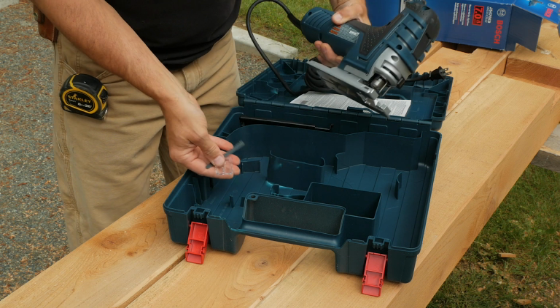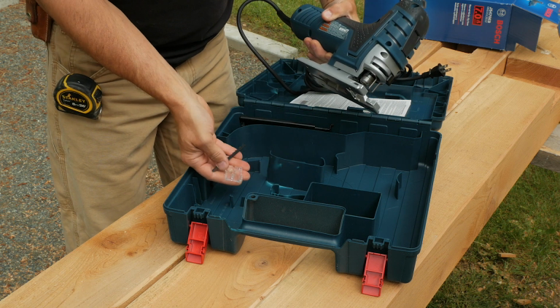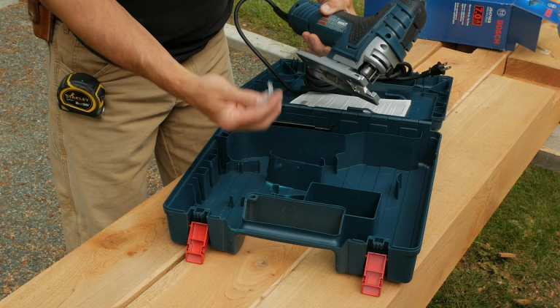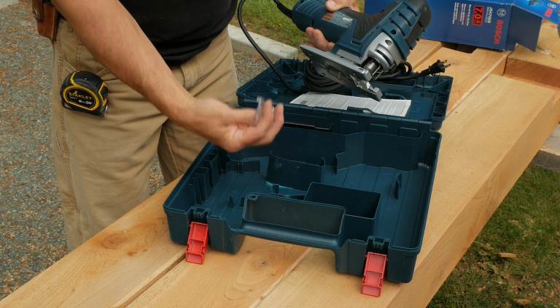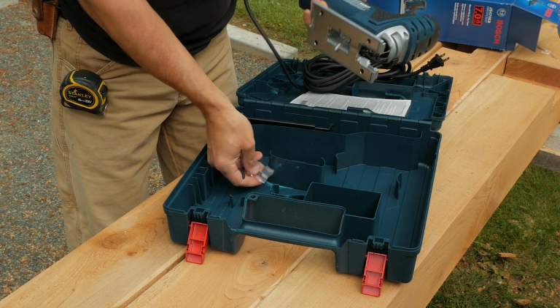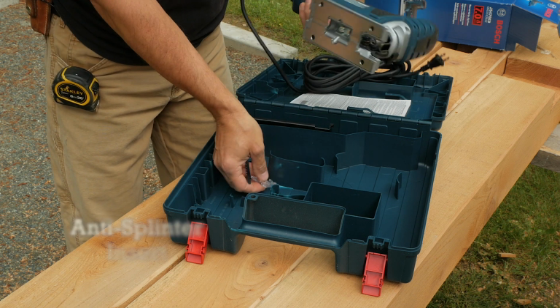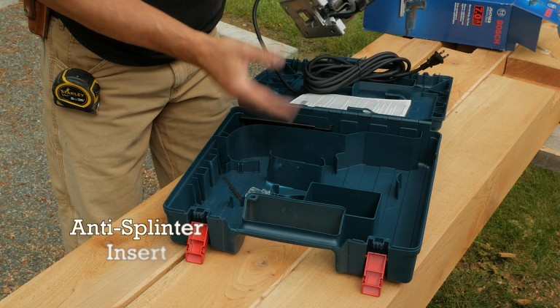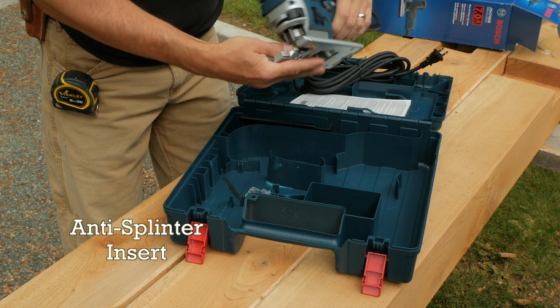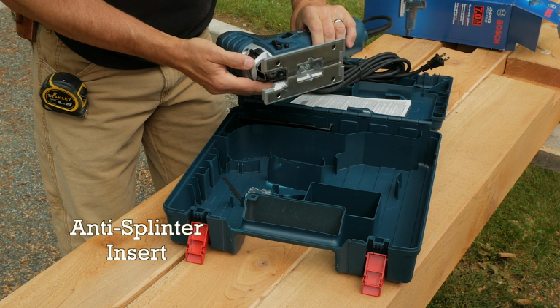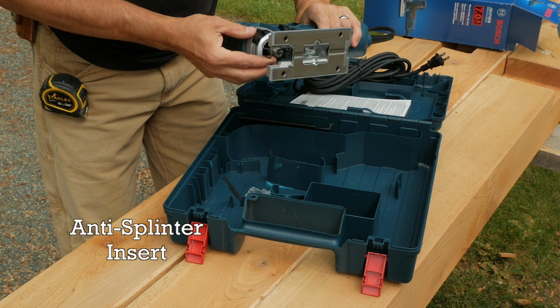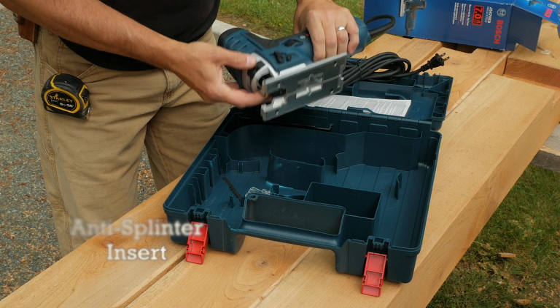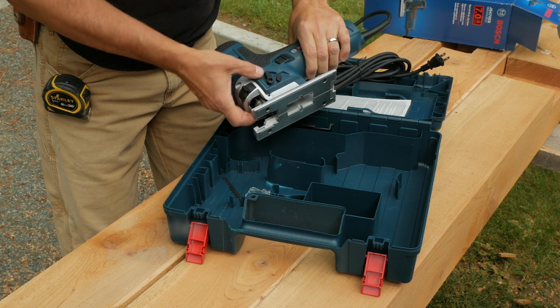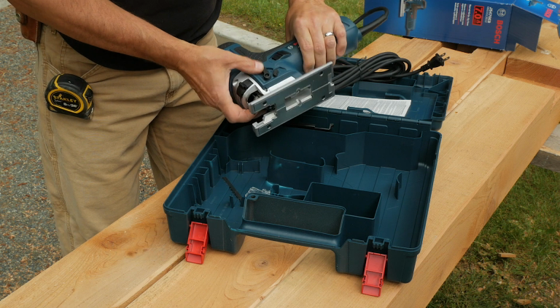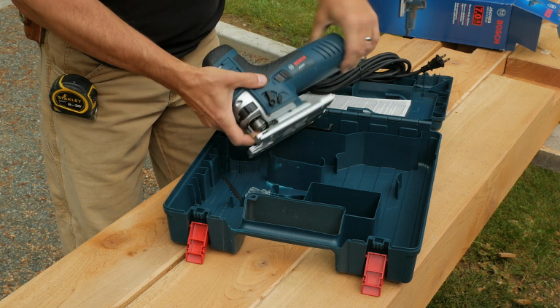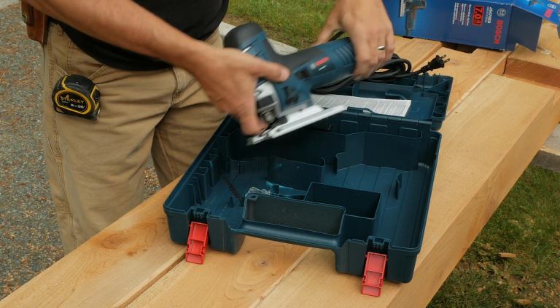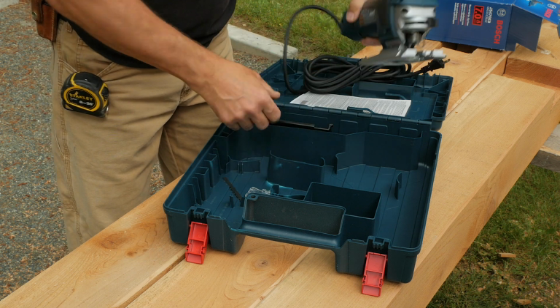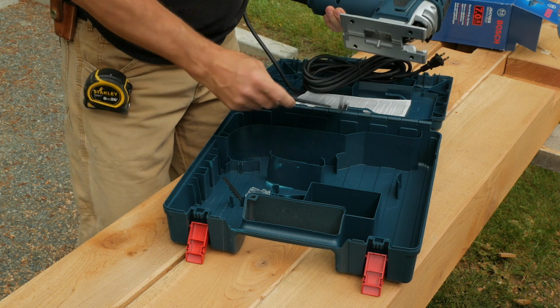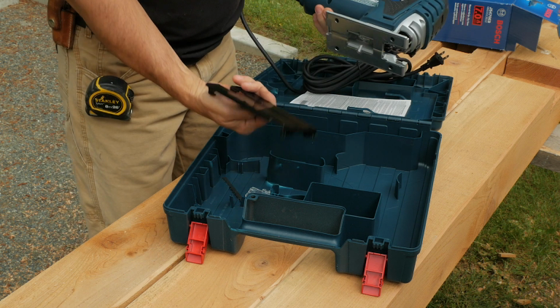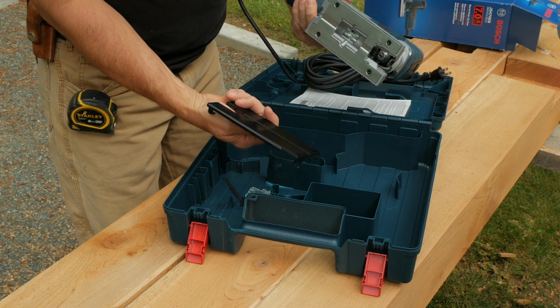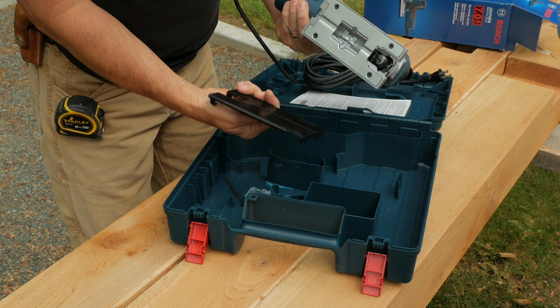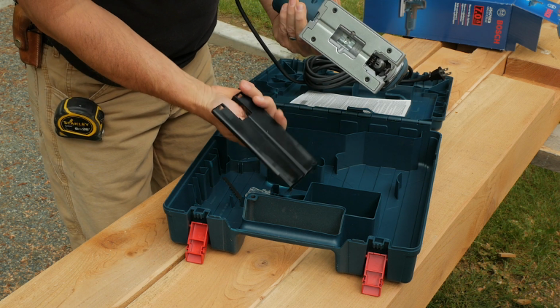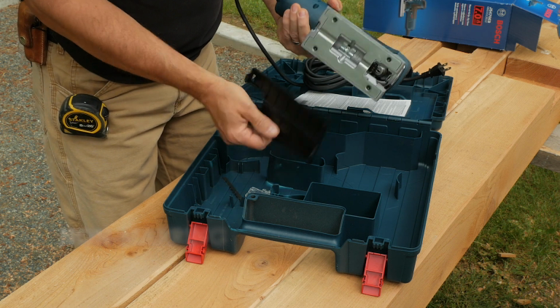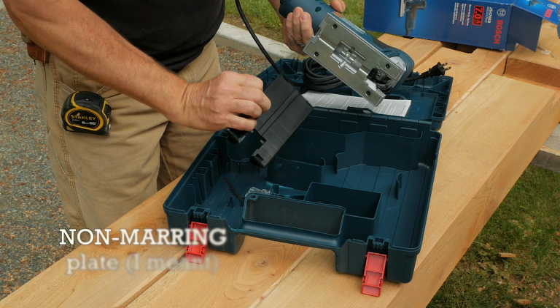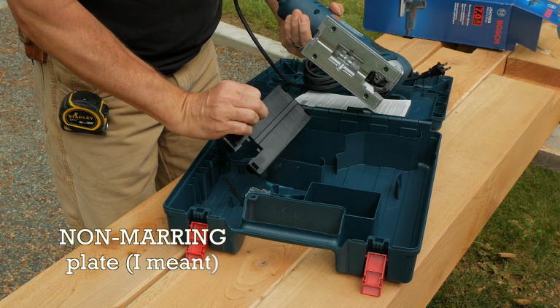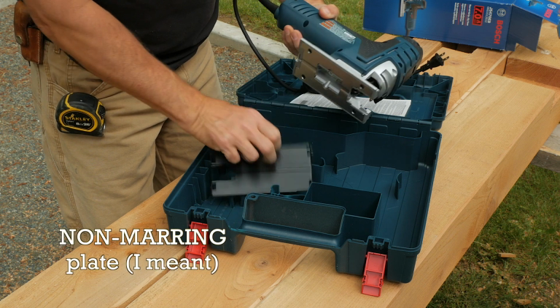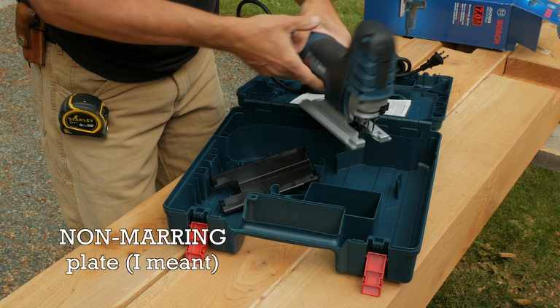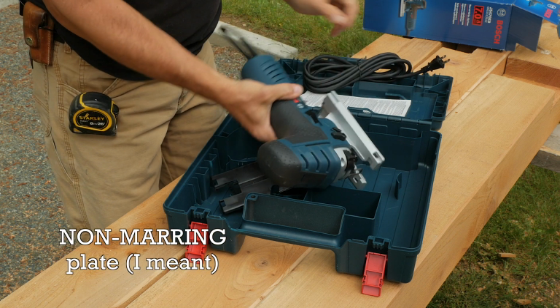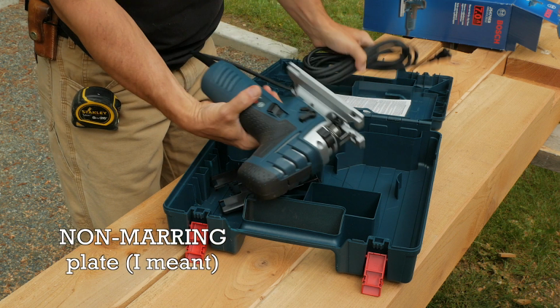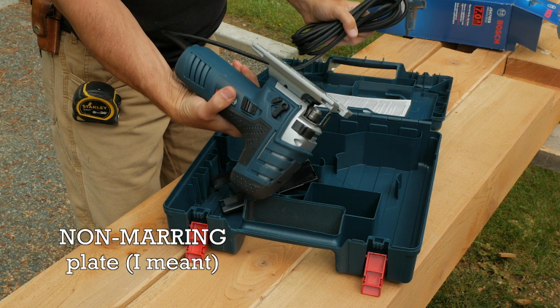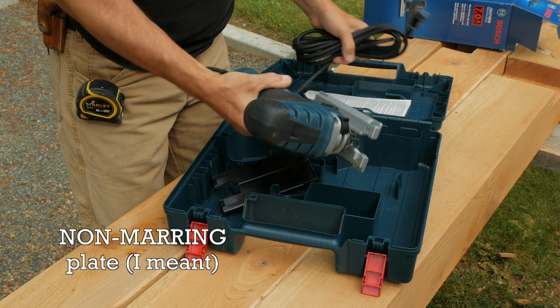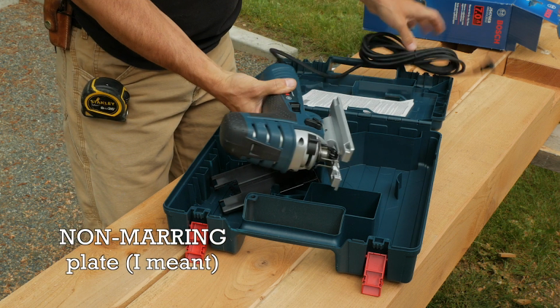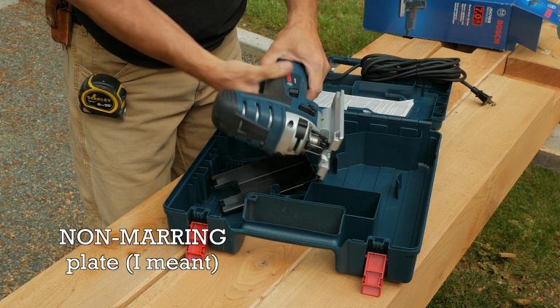You get an extra blade, a shoe adapter, and a non-stick plate that goes on the bottom — it looks pretty good.